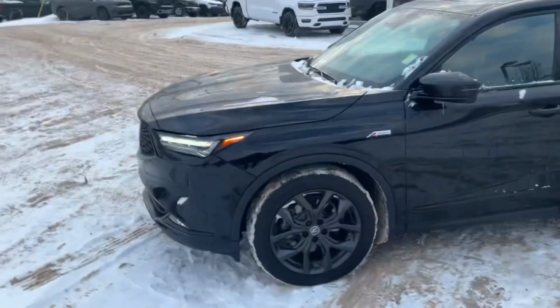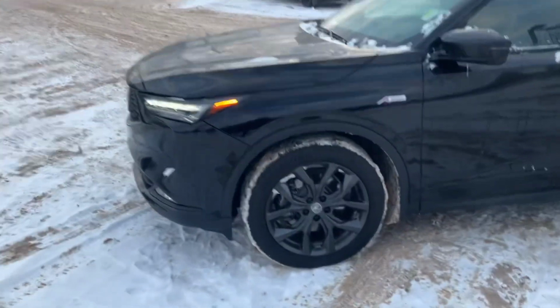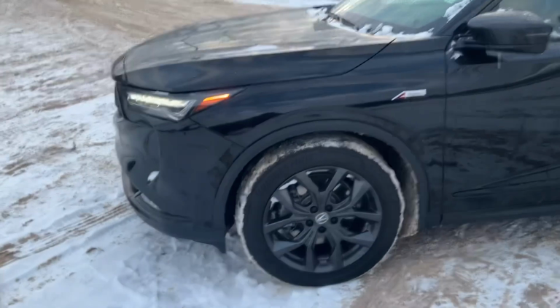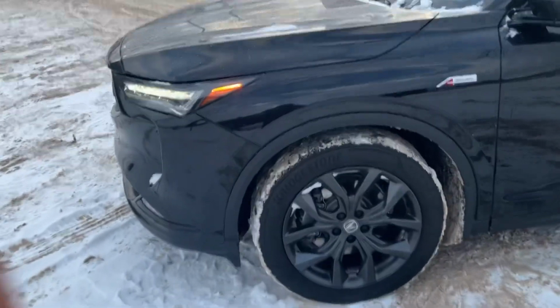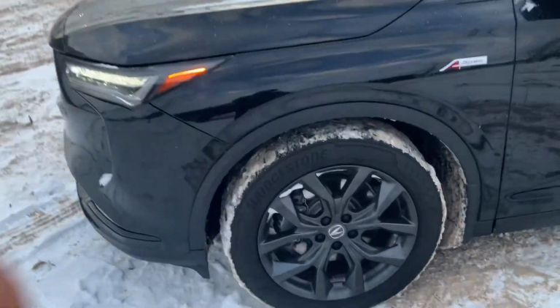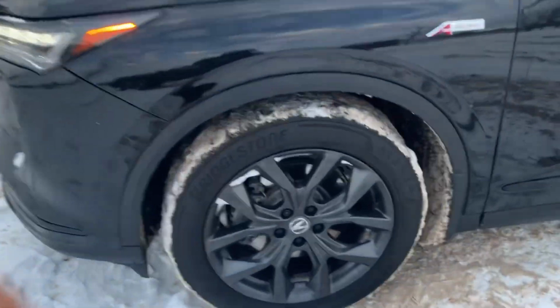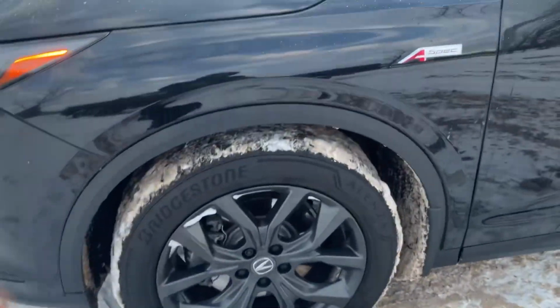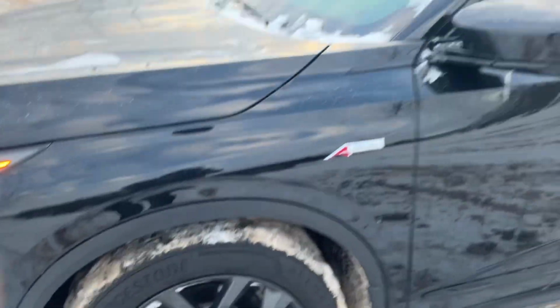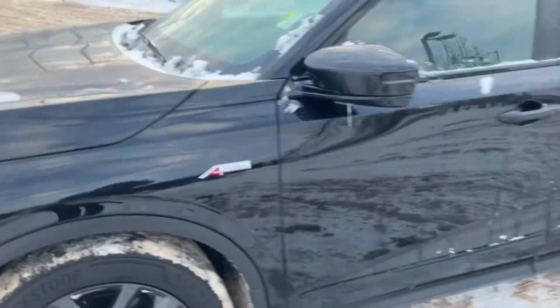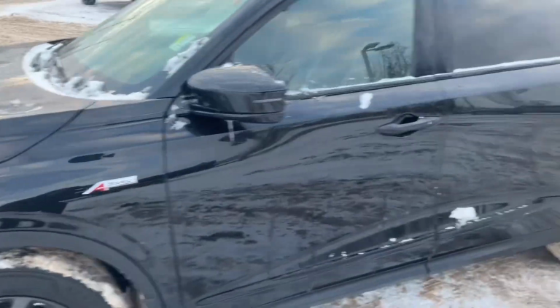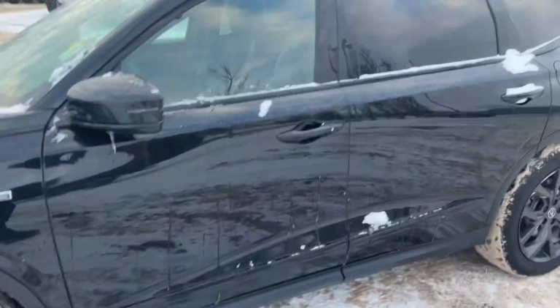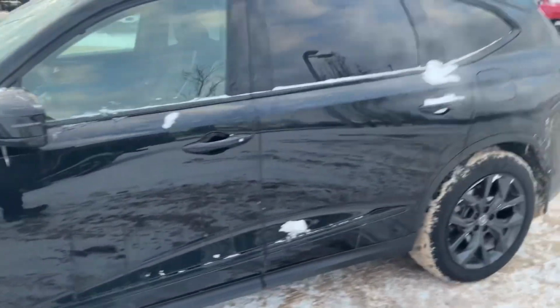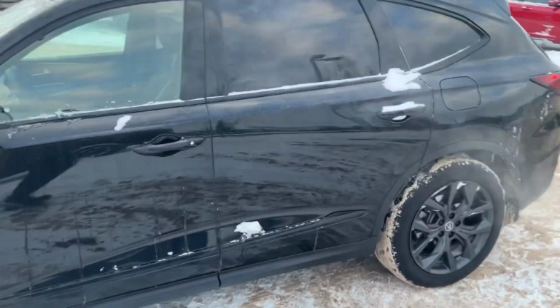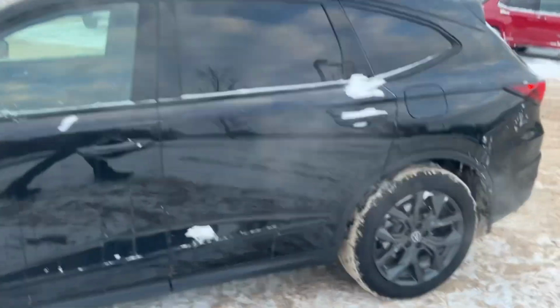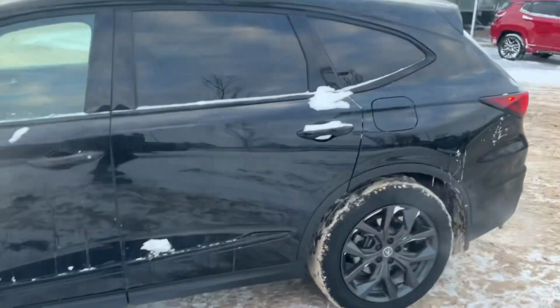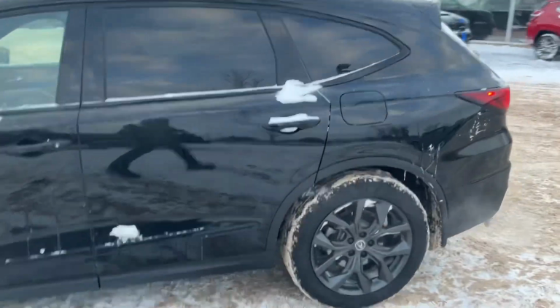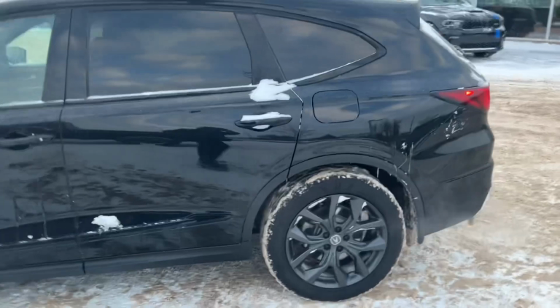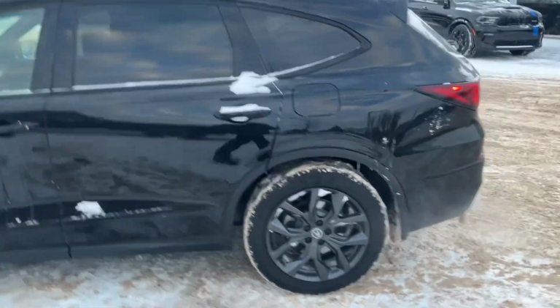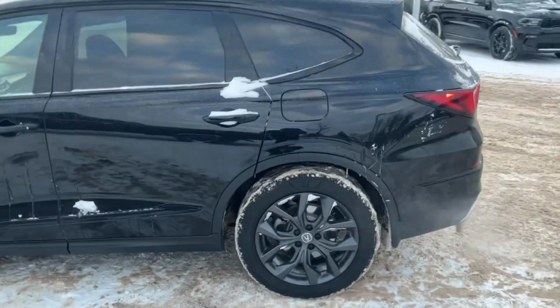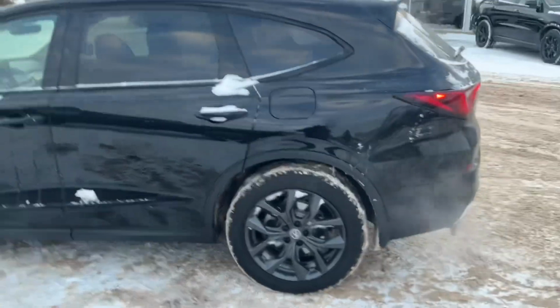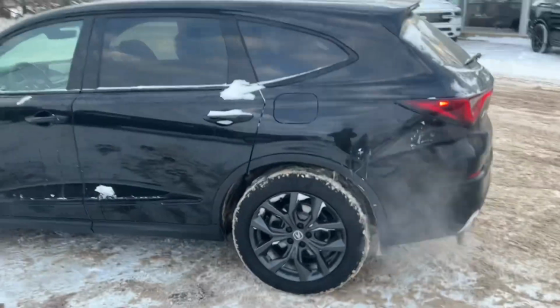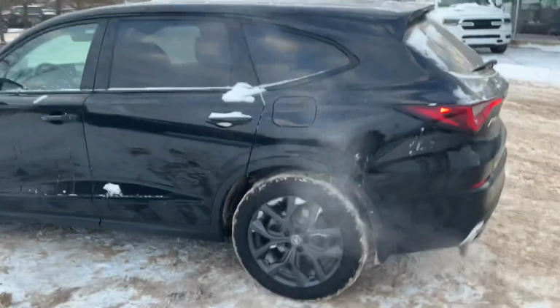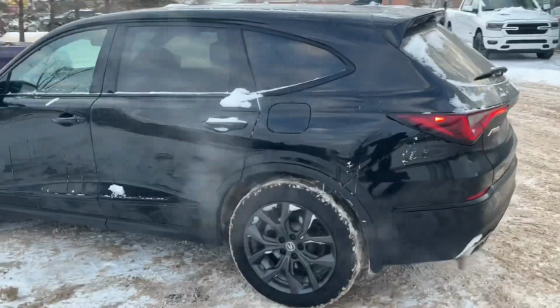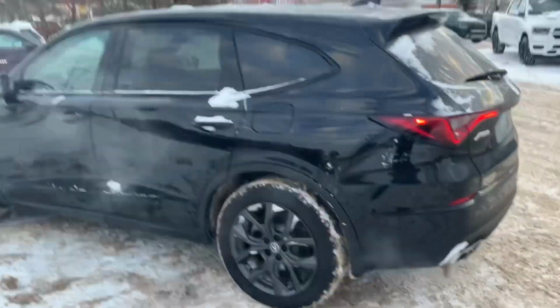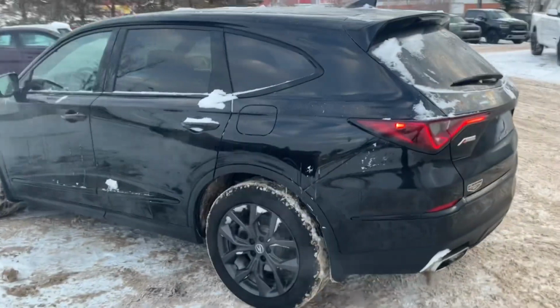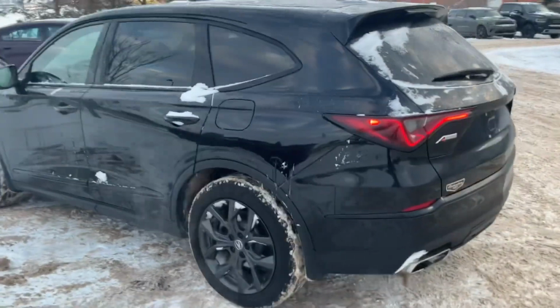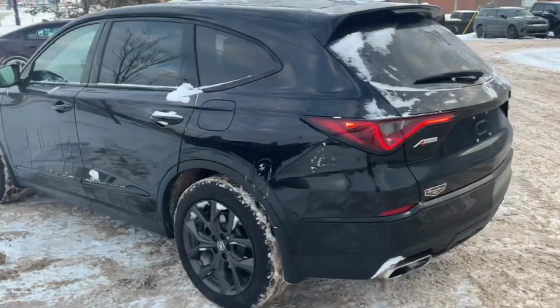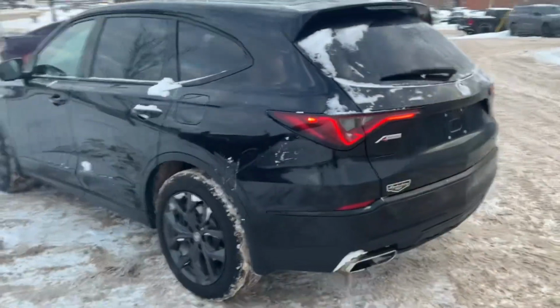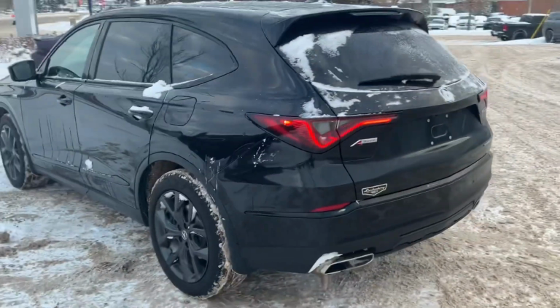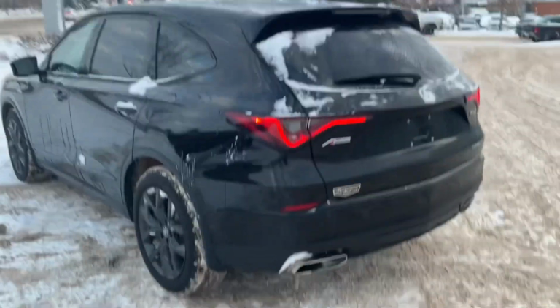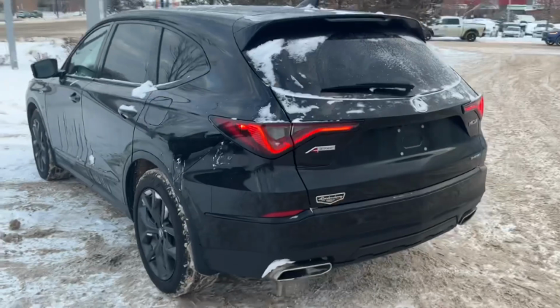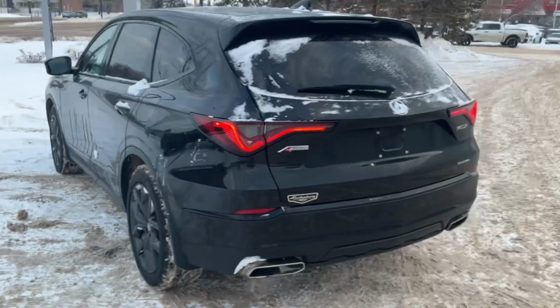It has nice rims and tires with a lot of life on them. This vehicle has been previously used. It has sensors all around the vehicle and a backup camera as well.